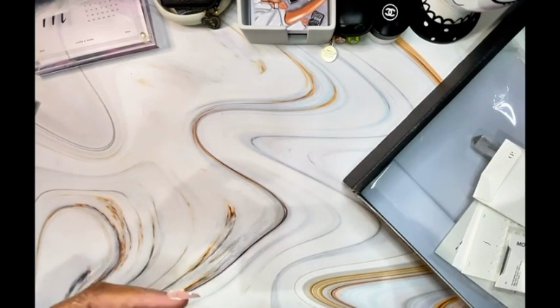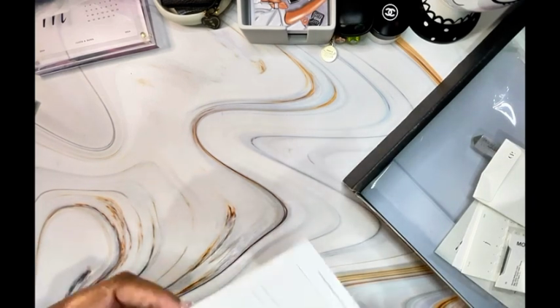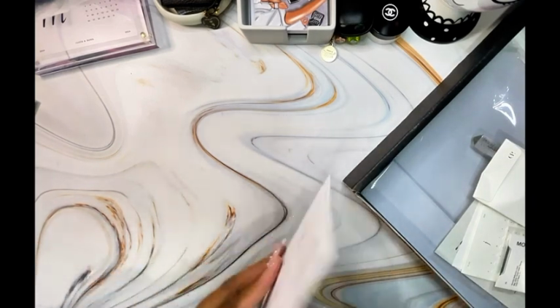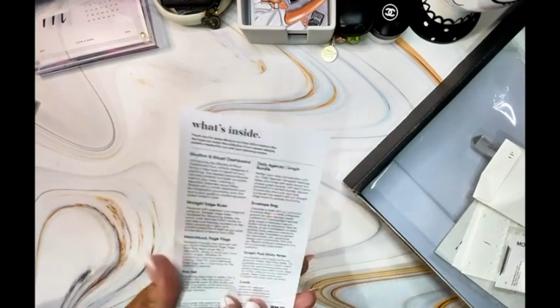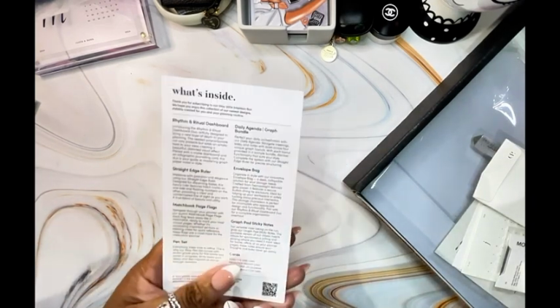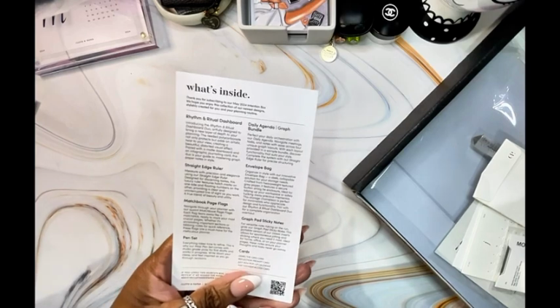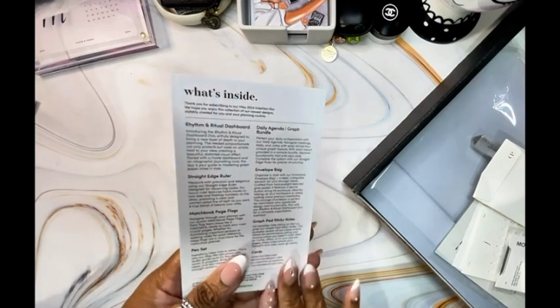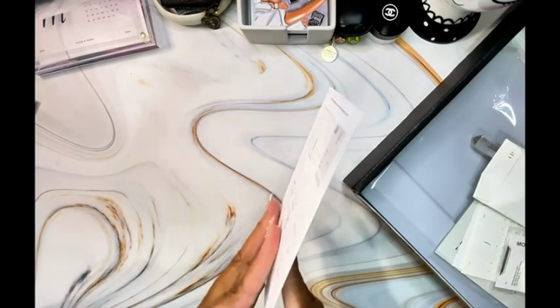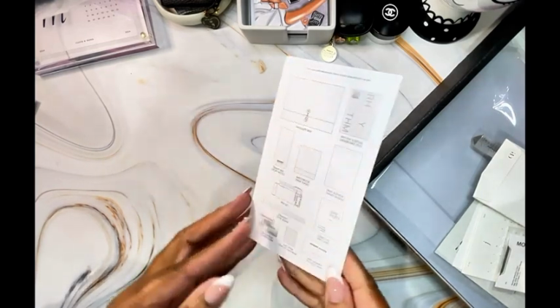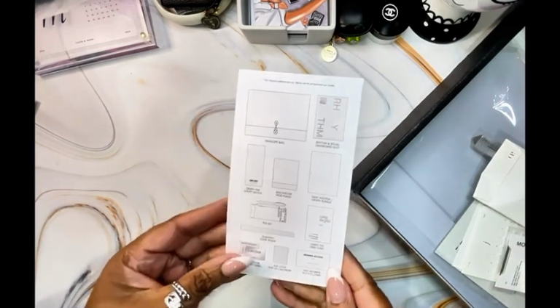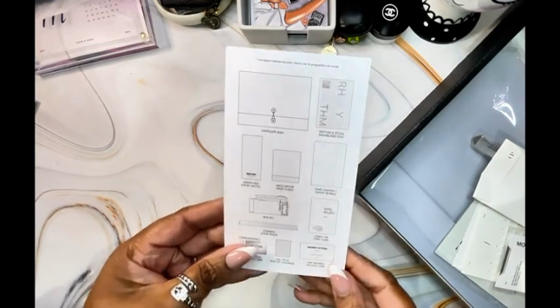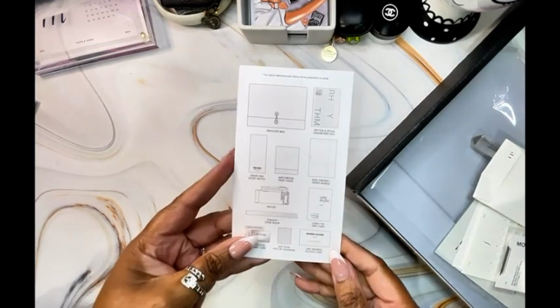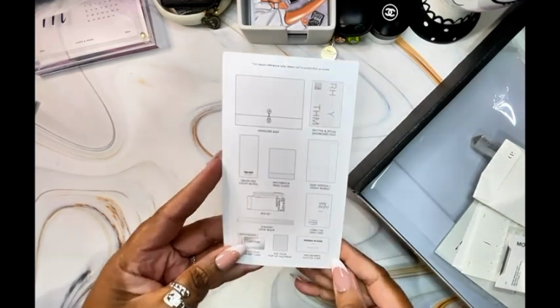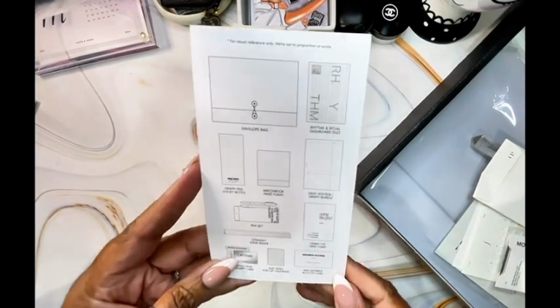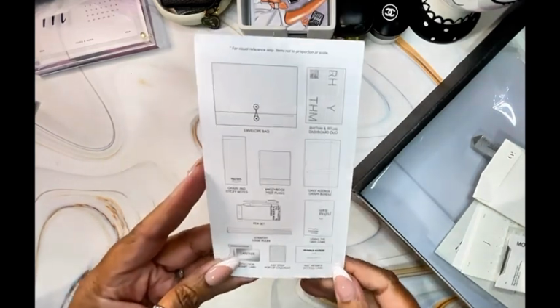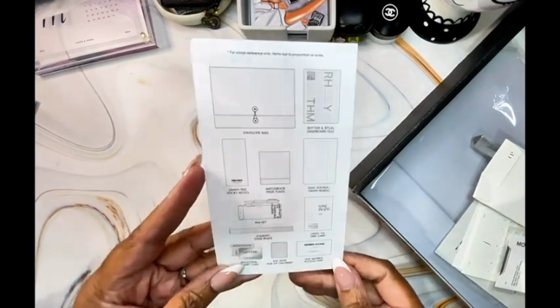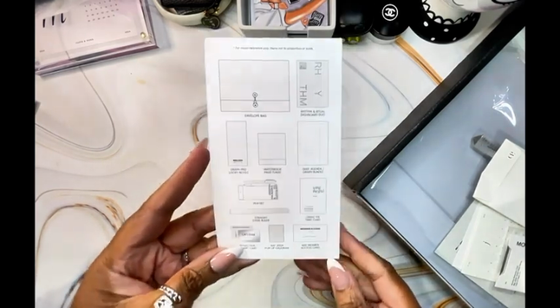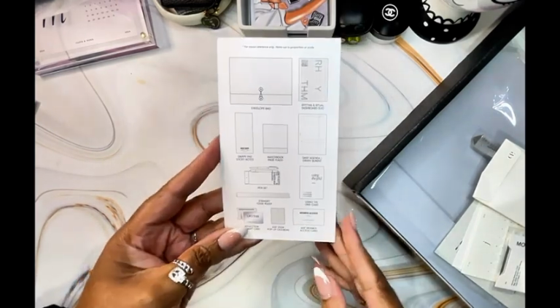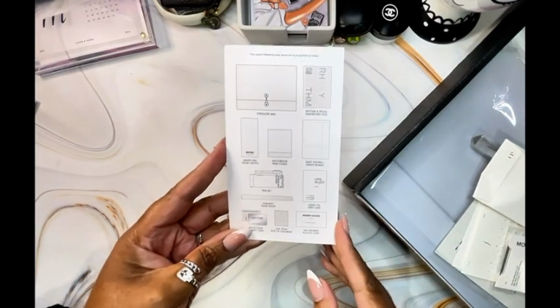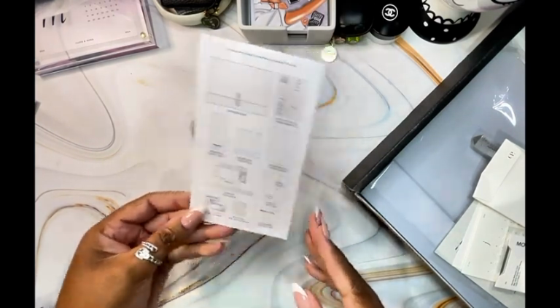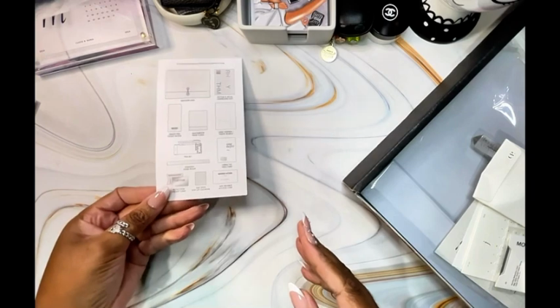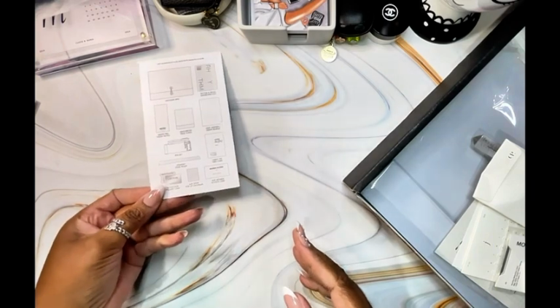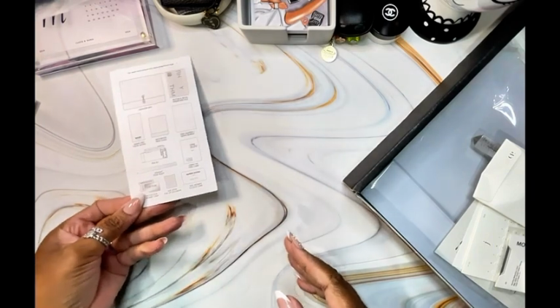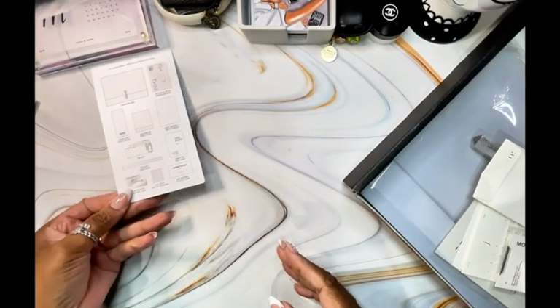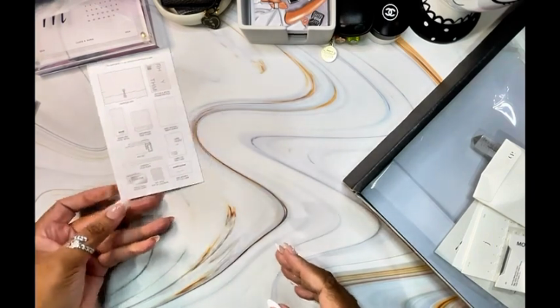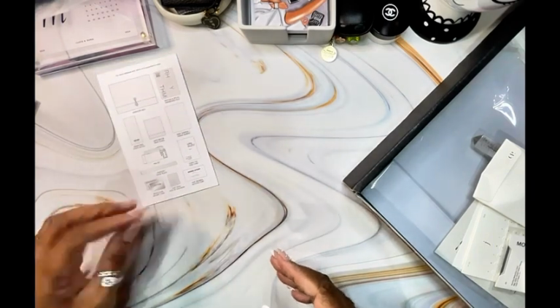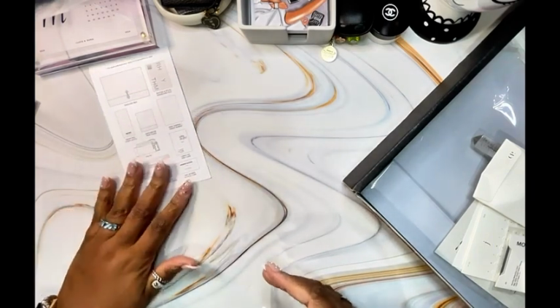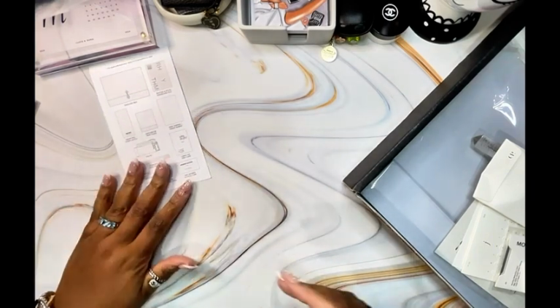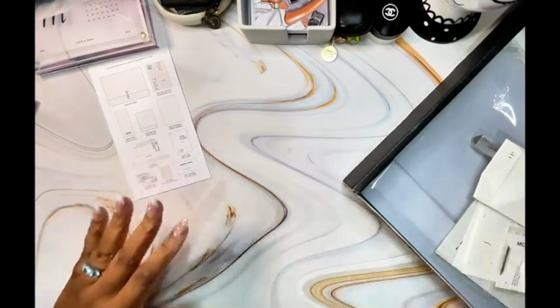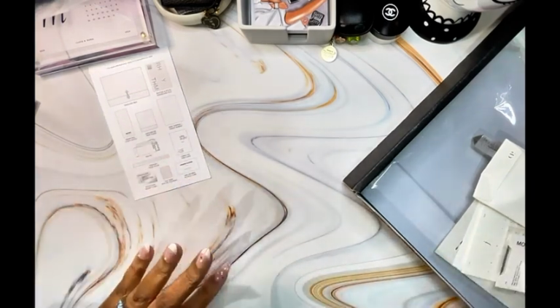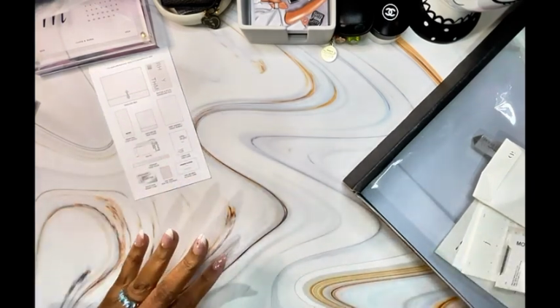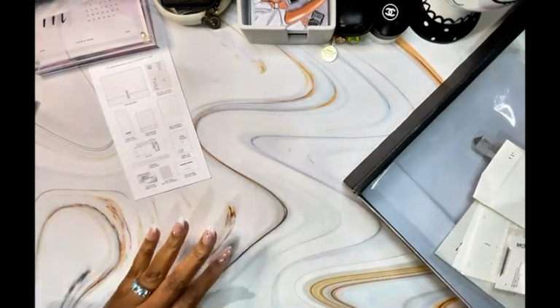So in every box, we do receive this what's inside card. It has the pictures of each item and of course the details explaining each of the items for reference.